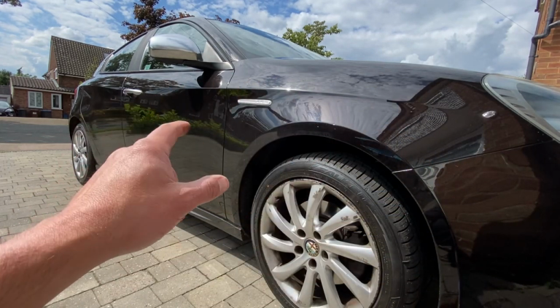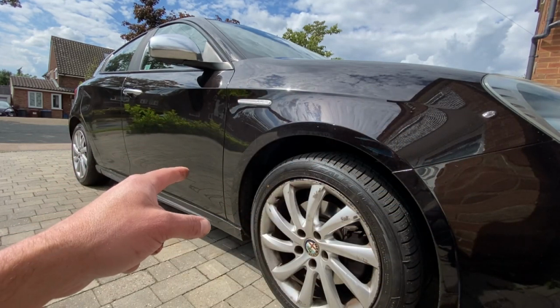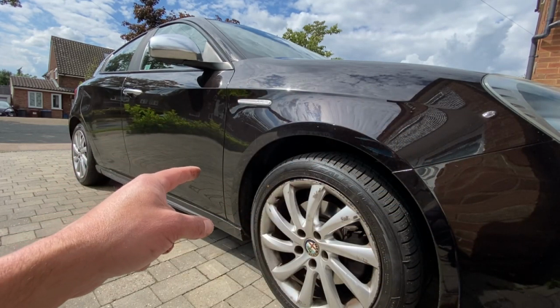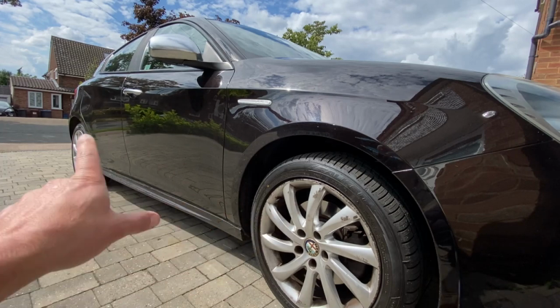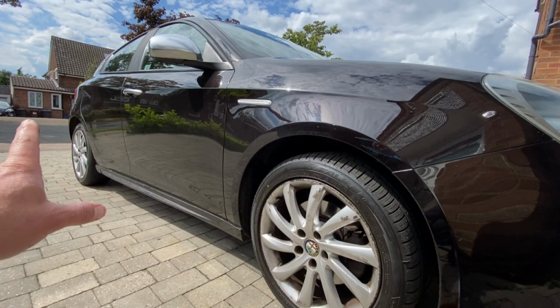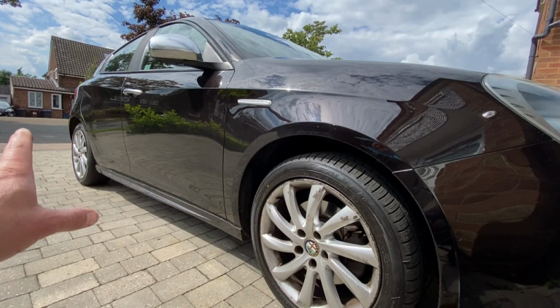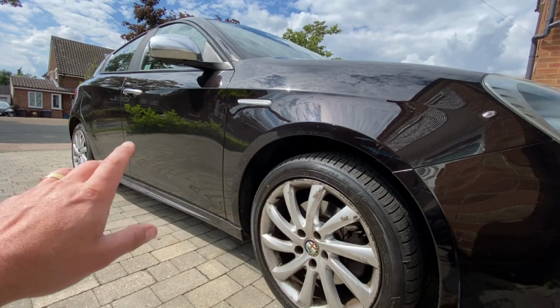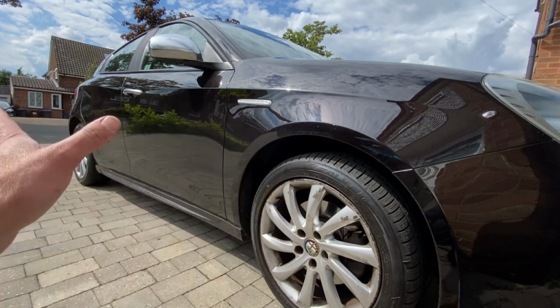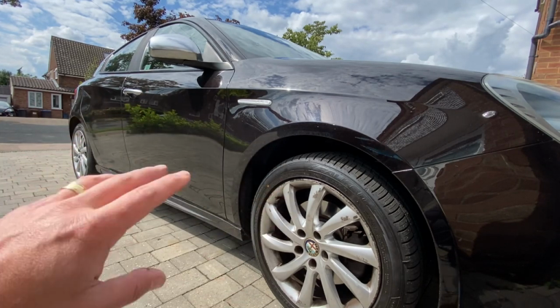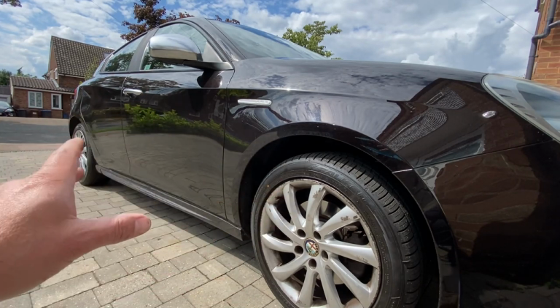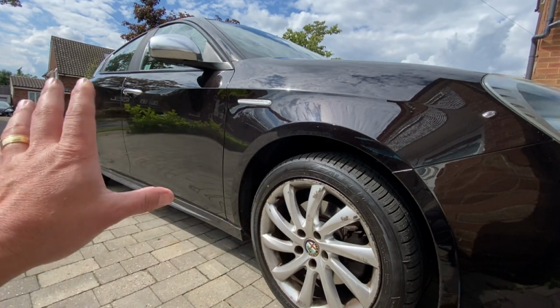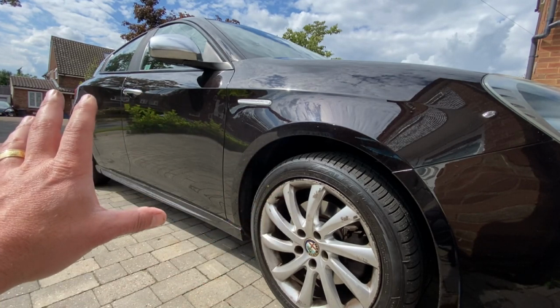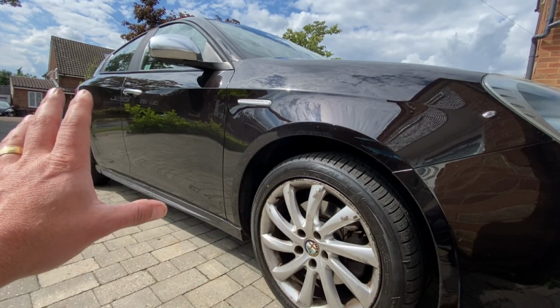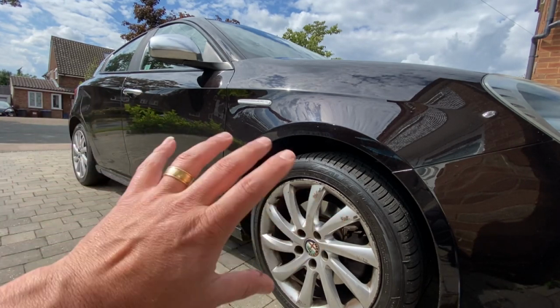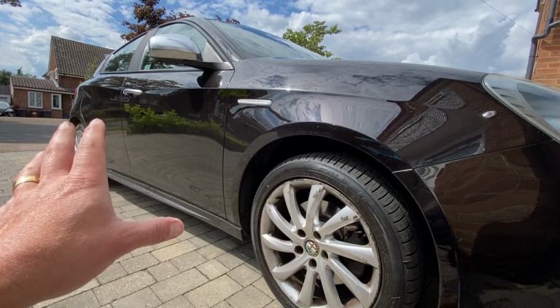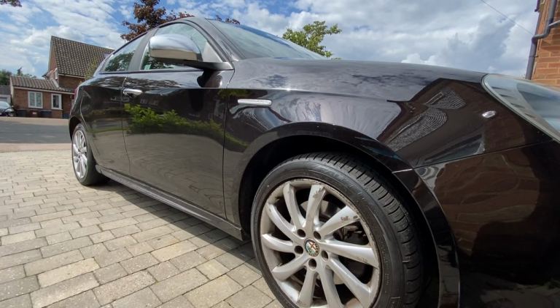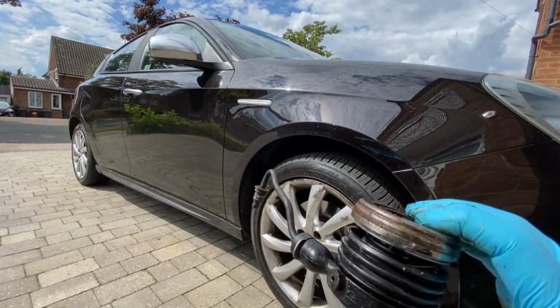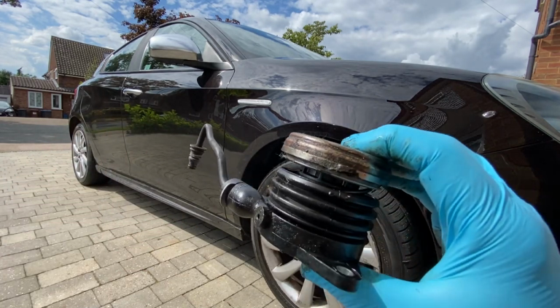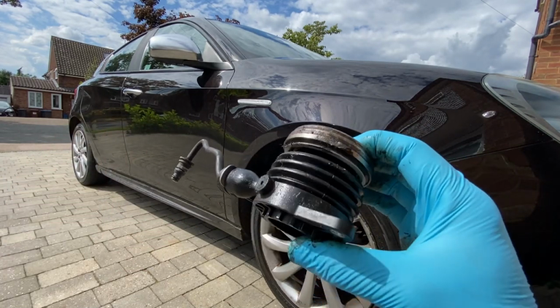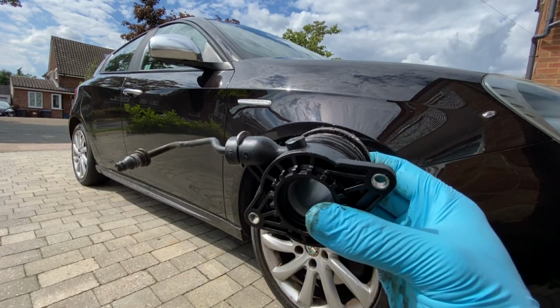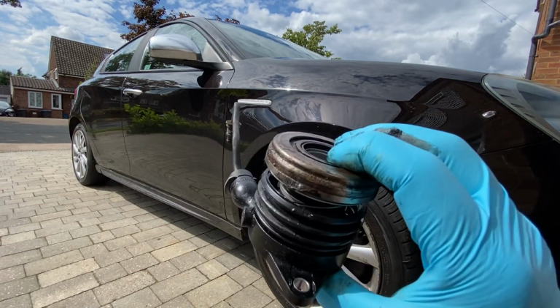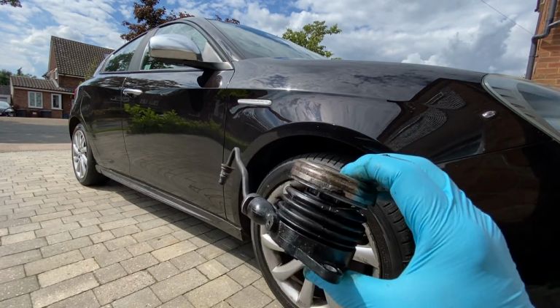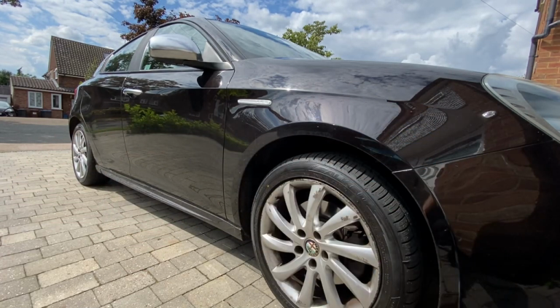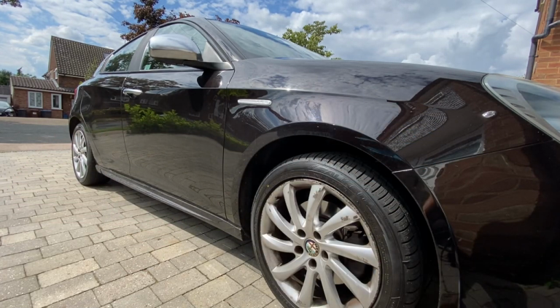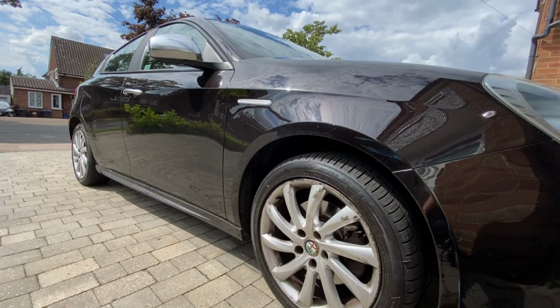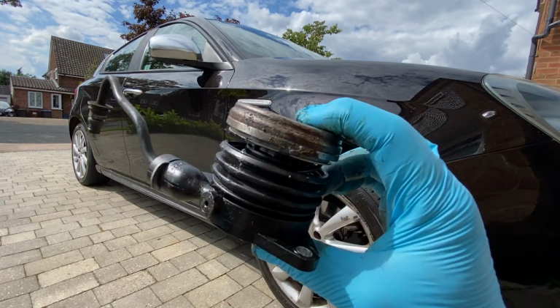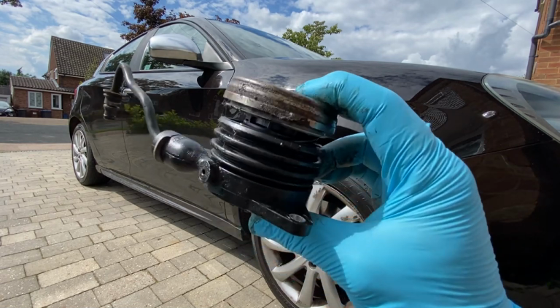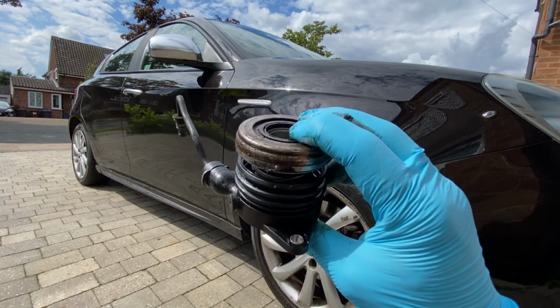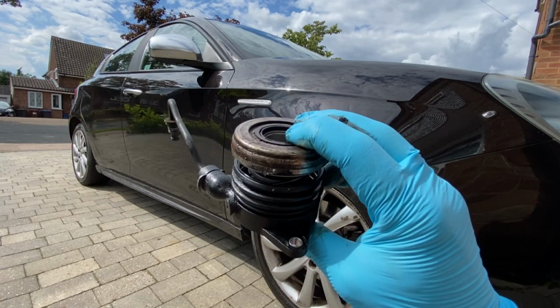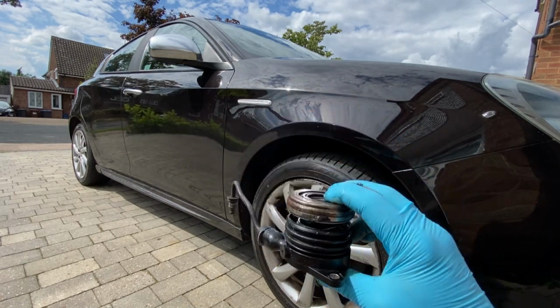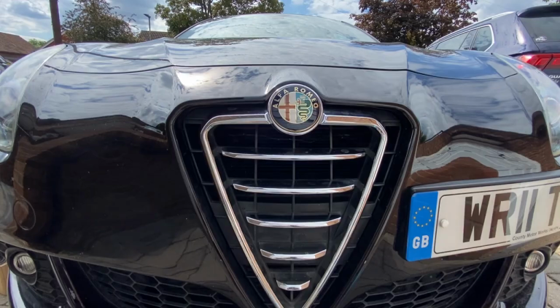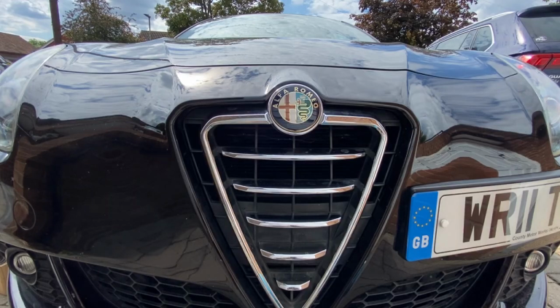So my bill, all in with labour and recovery — and let's not forget I had to get the car recovered because it was on the driveway, so I got the garage to come and pick it up, which was much easier than faffing around — I just put it all in their hands and let them do it. It came to about nineteen hundred pounds all in, so not far off two grand, just because of that one failed part.